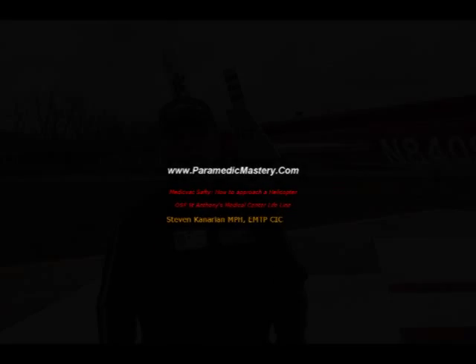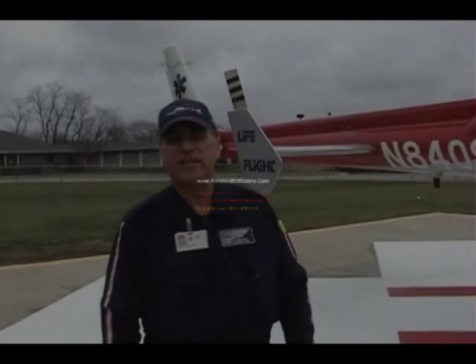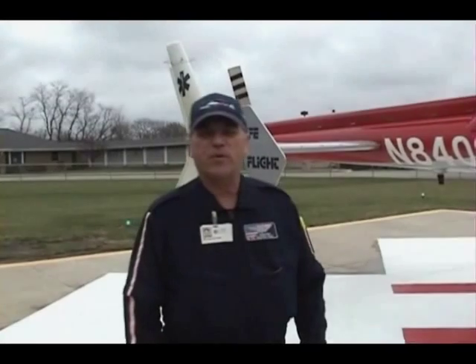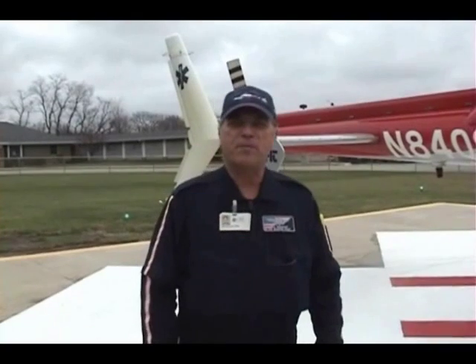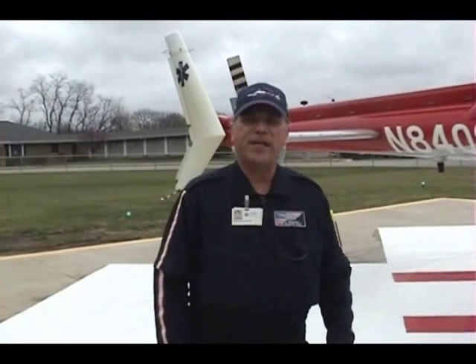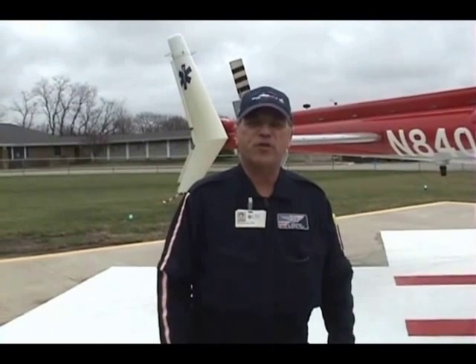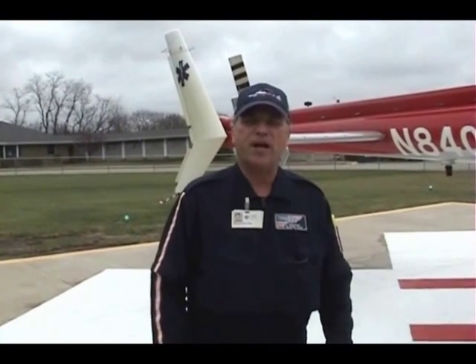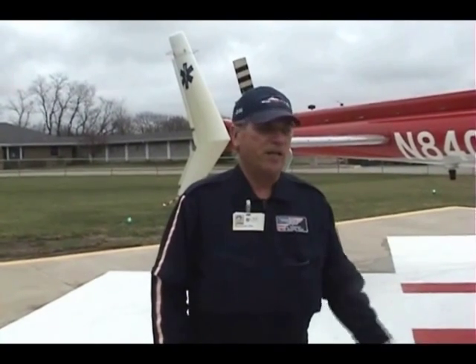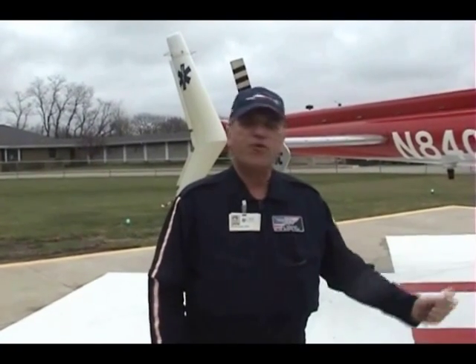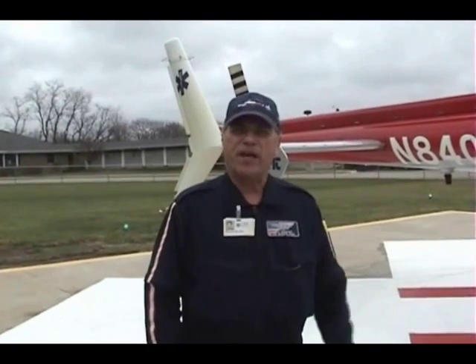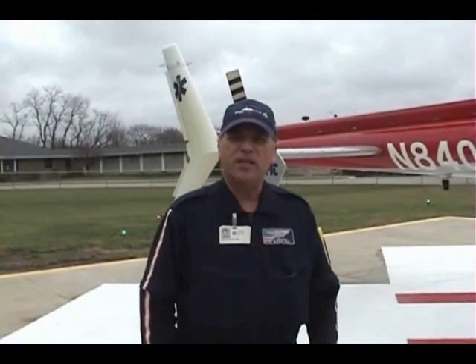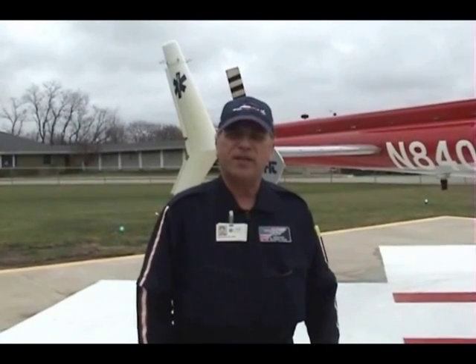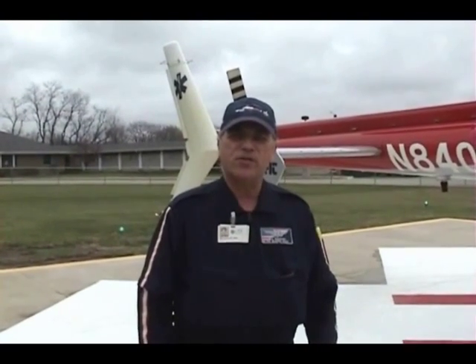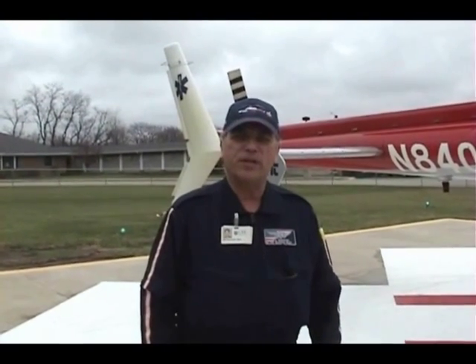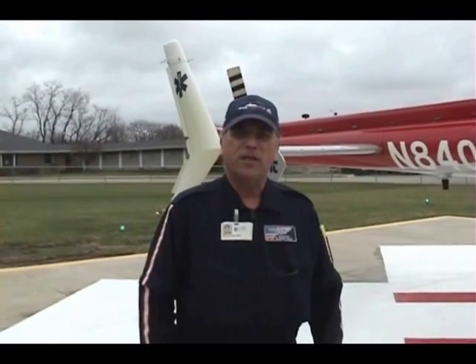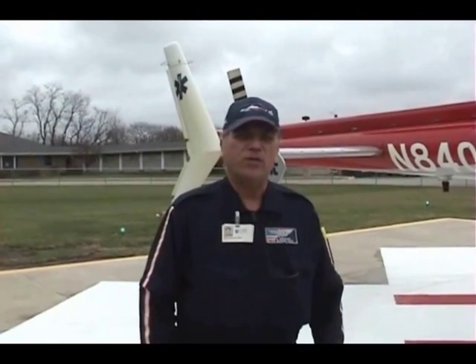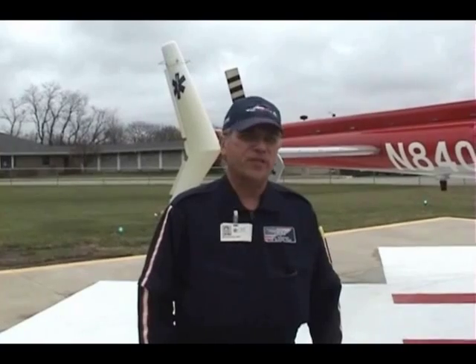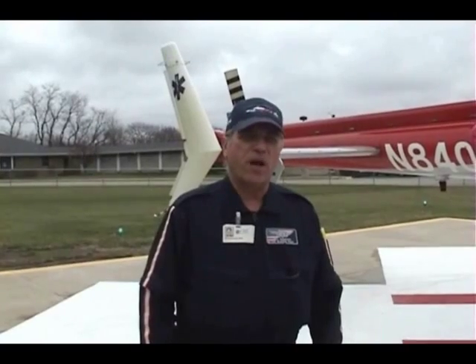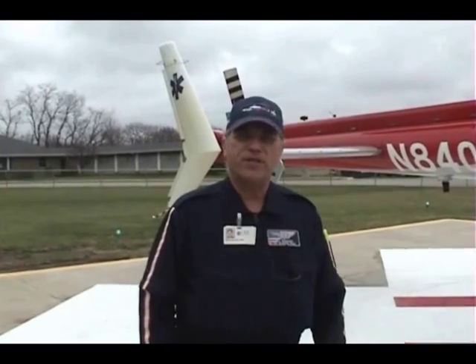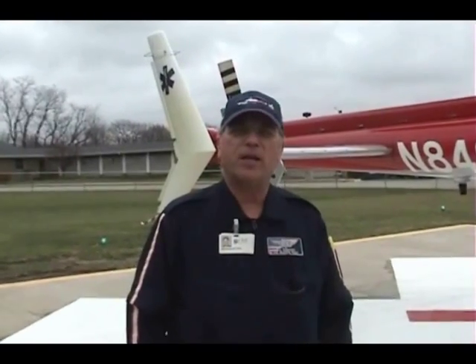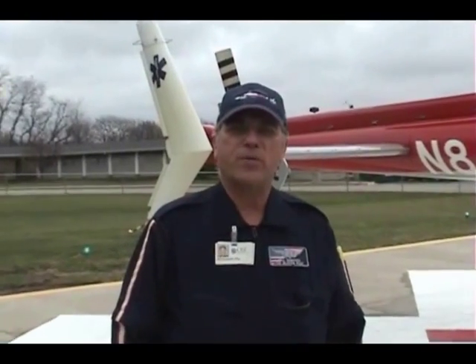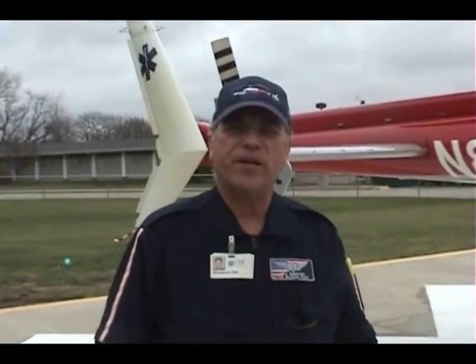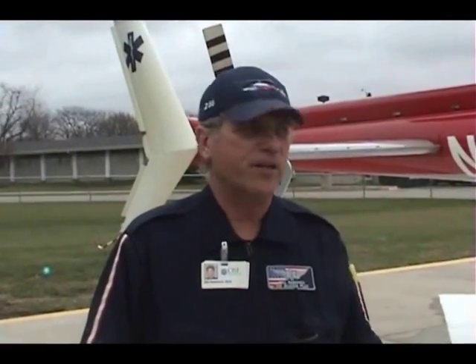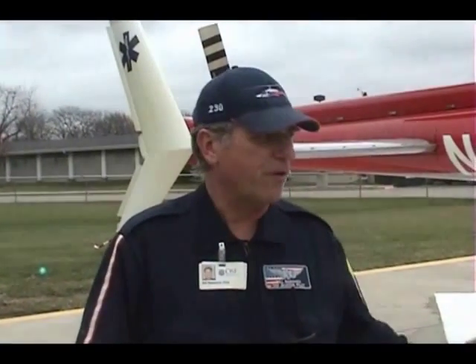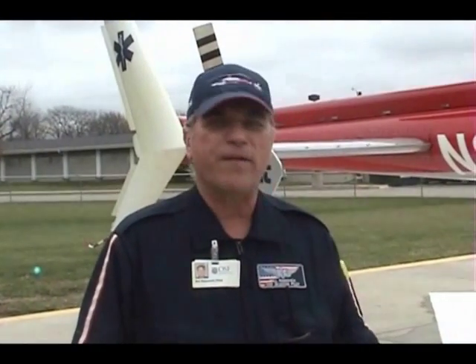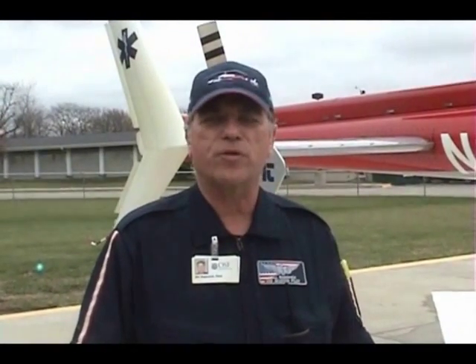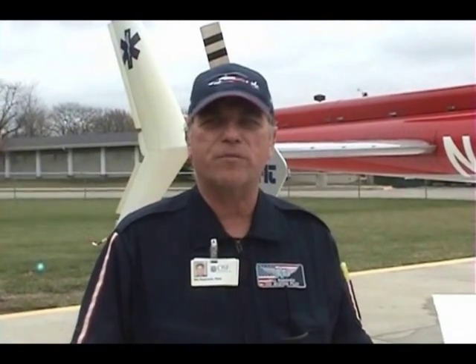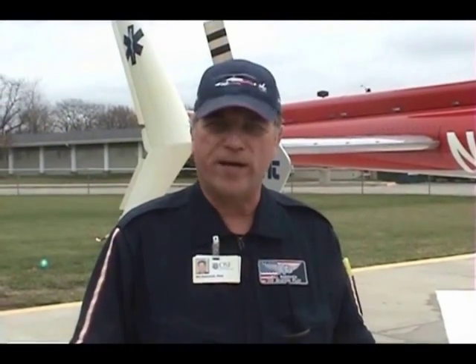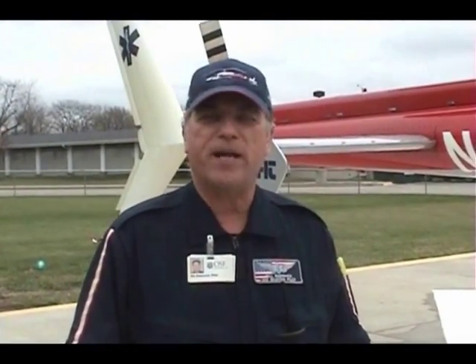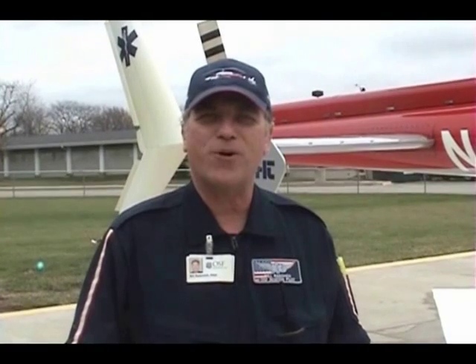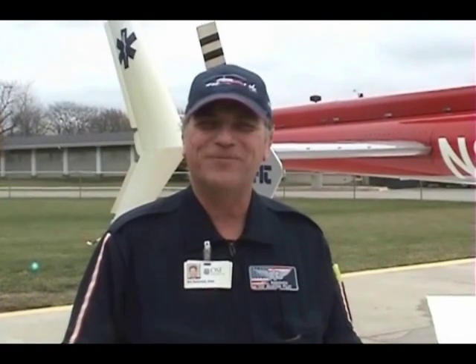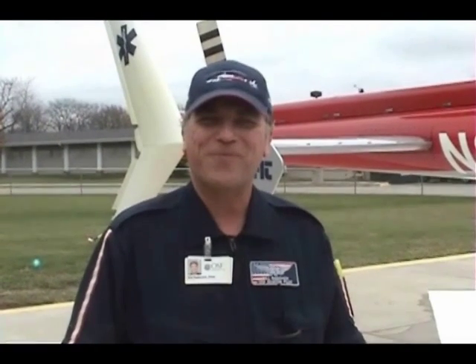I'm glad that you were able to come on and observe our training flight and take advantage of looking at the city of Rockford and some of the helipads we have in the area and use of our air traffic control system. We're very happy to have you on board. Thanks, Bill.